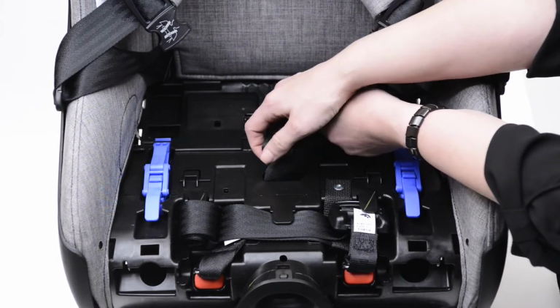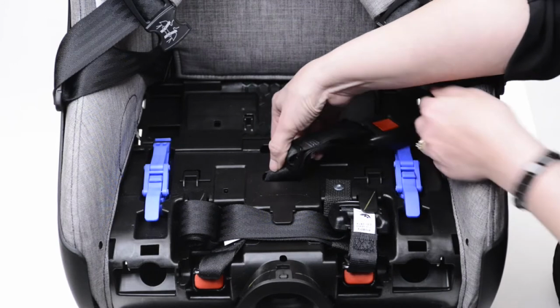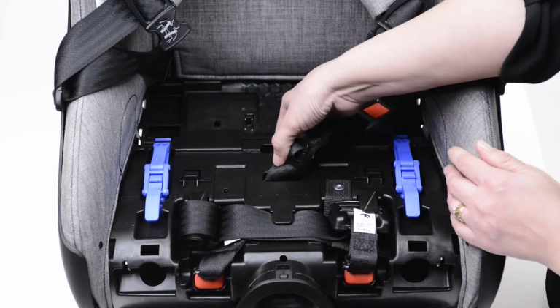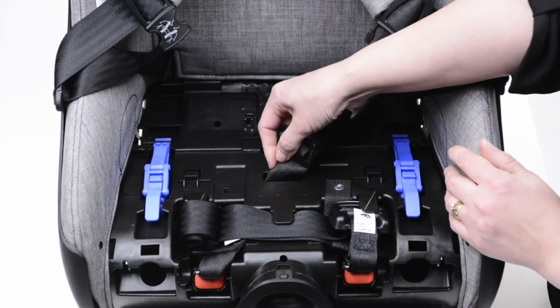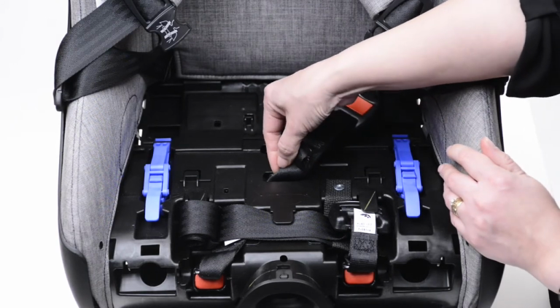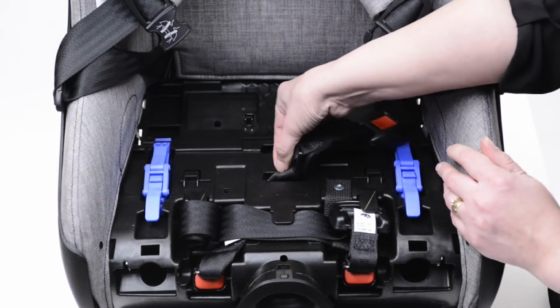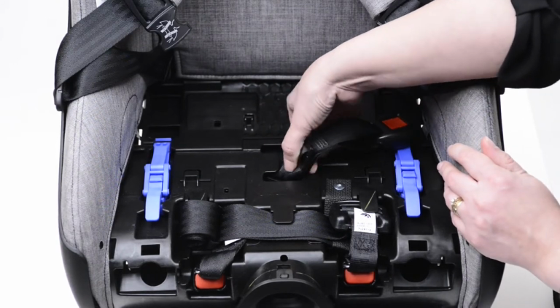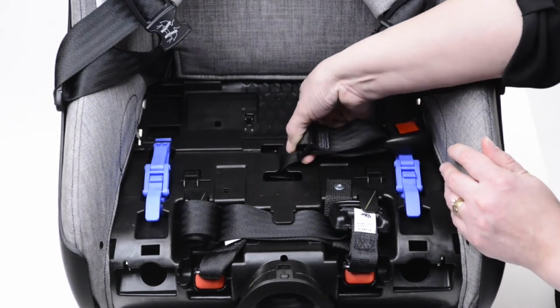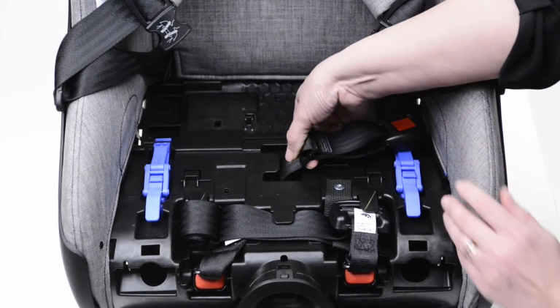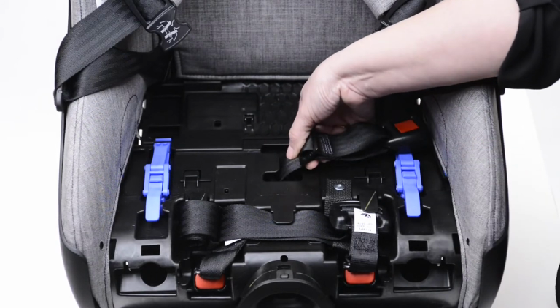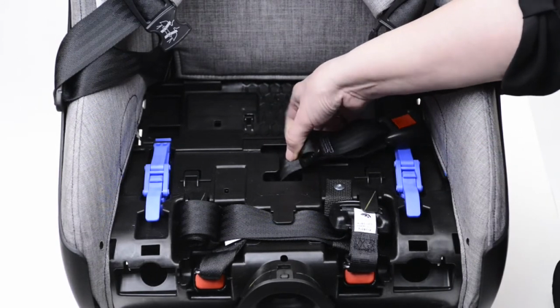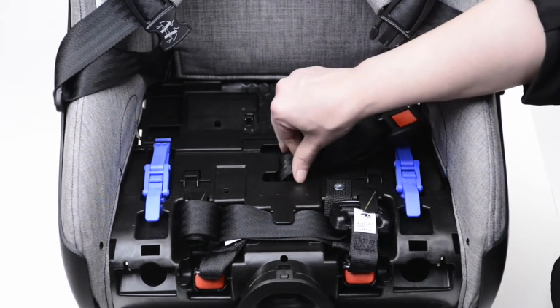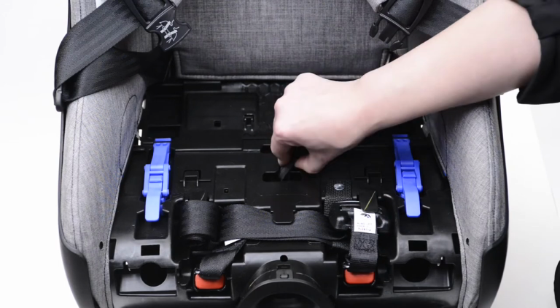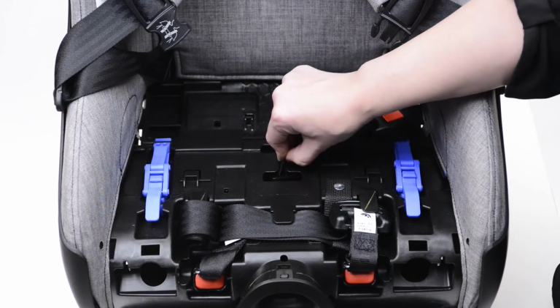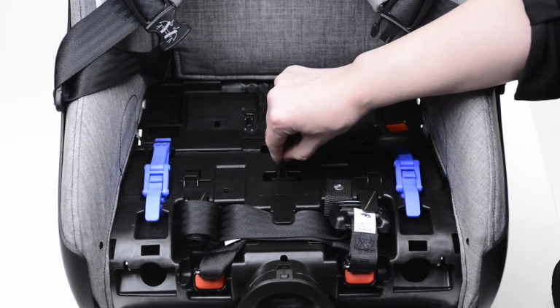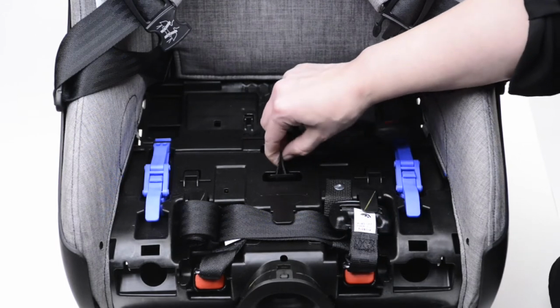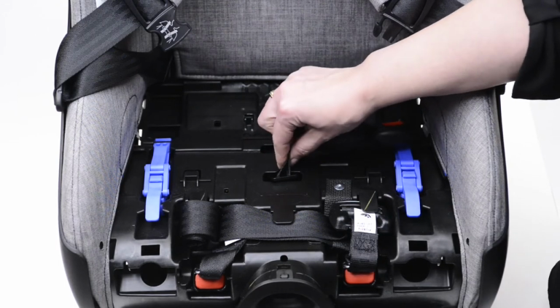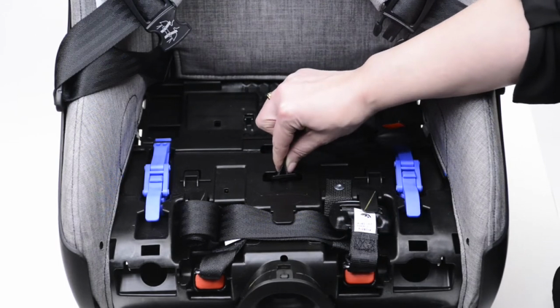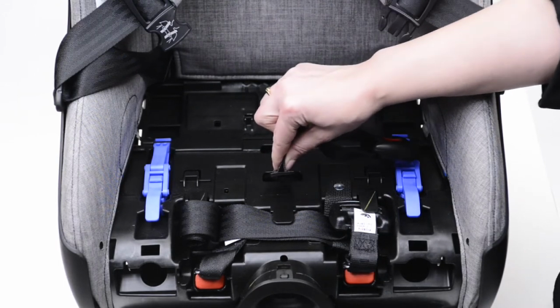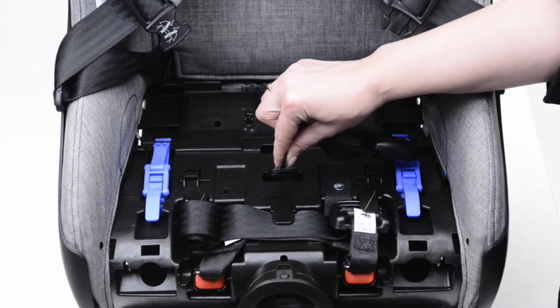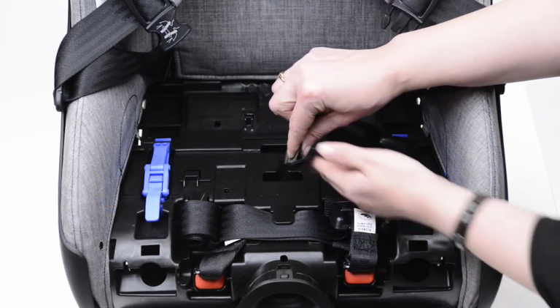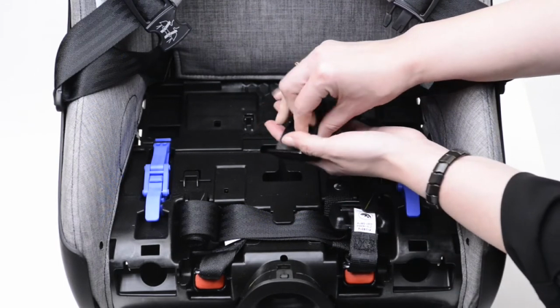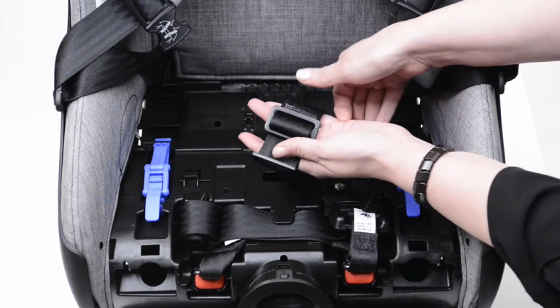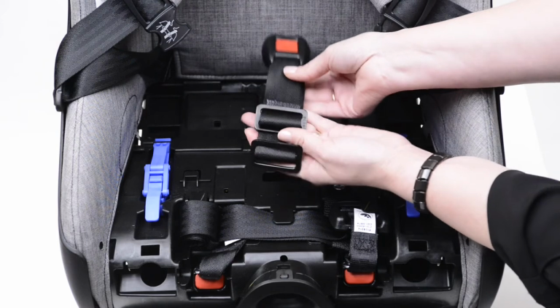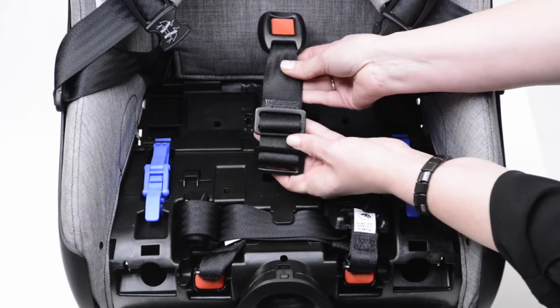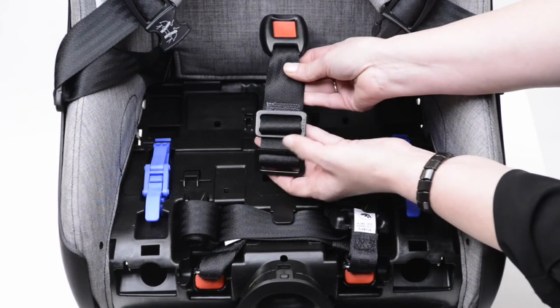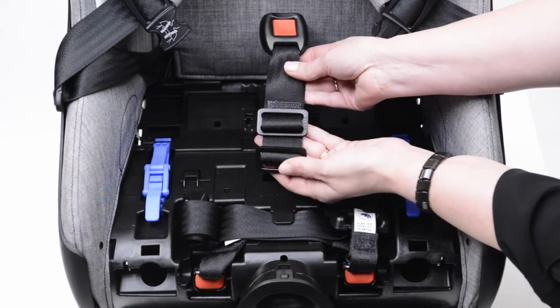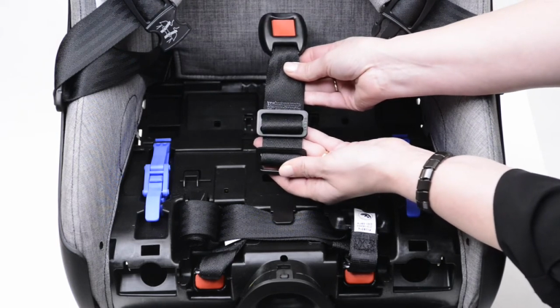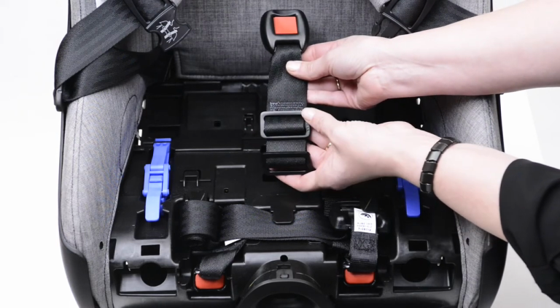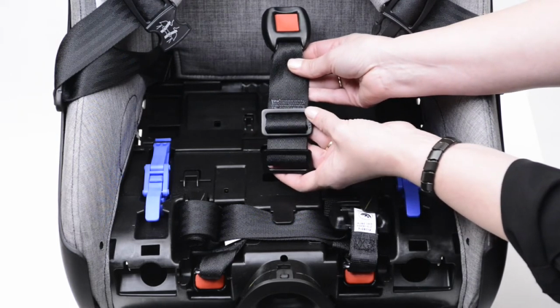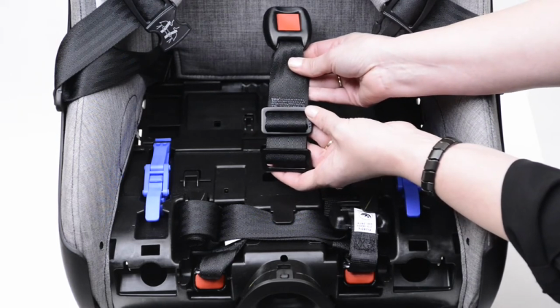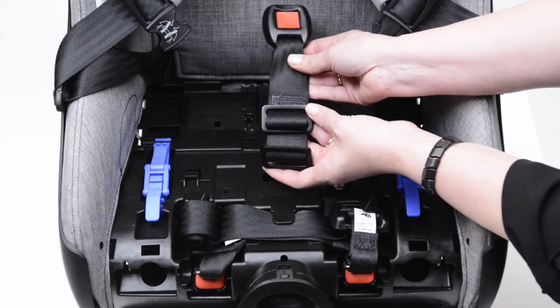To change the length, push the edge of the webbing into the position between the two crotch strap slots, then slightly angle the bottom plate and pull it forward. Once it's out, you'll be able to see the longer length plate as well as the shorter length plate.